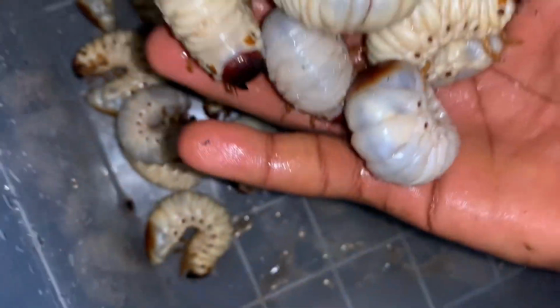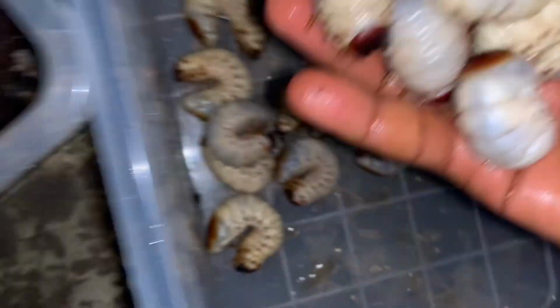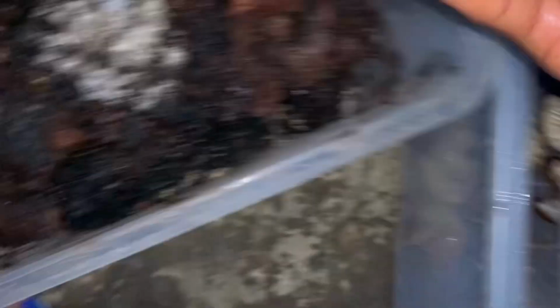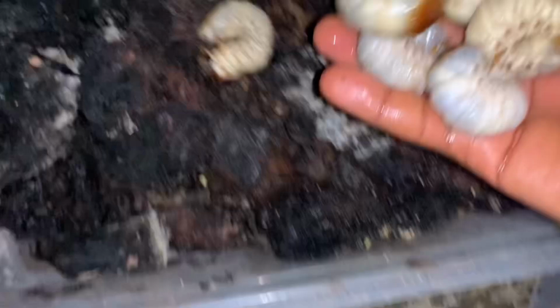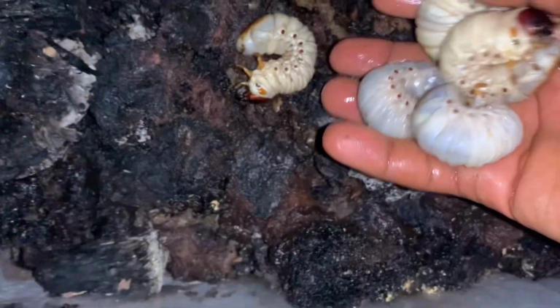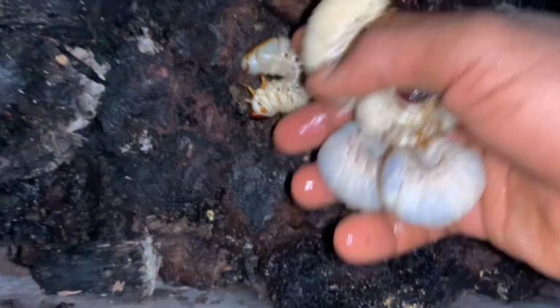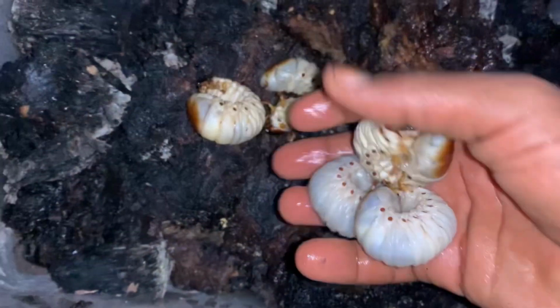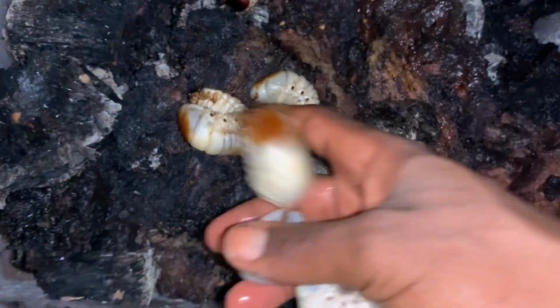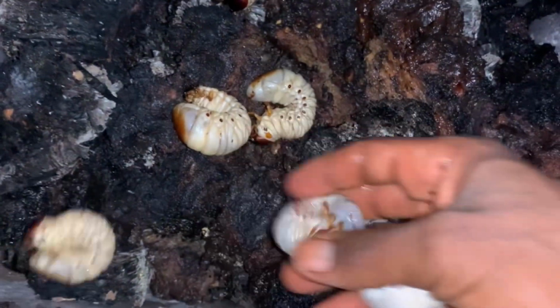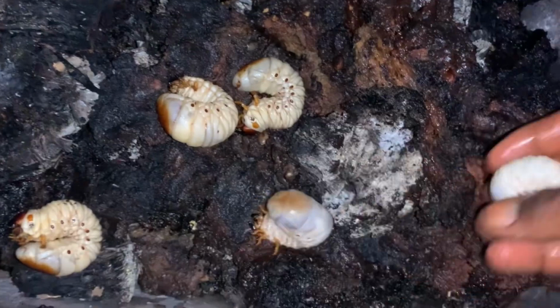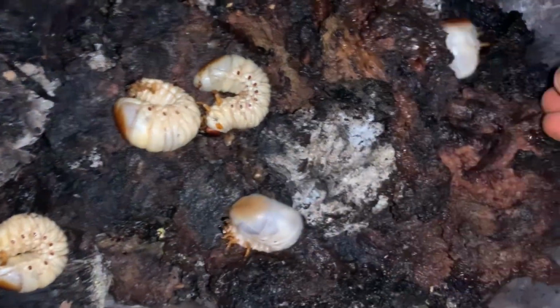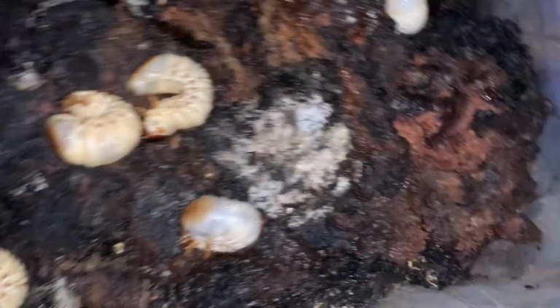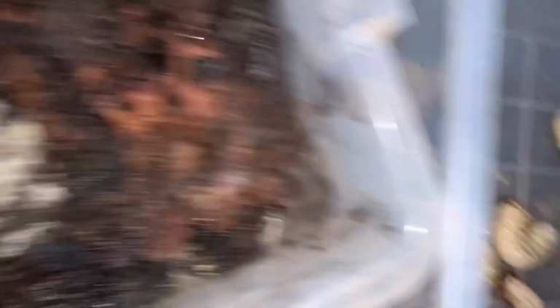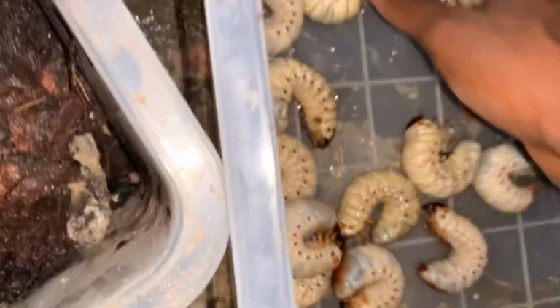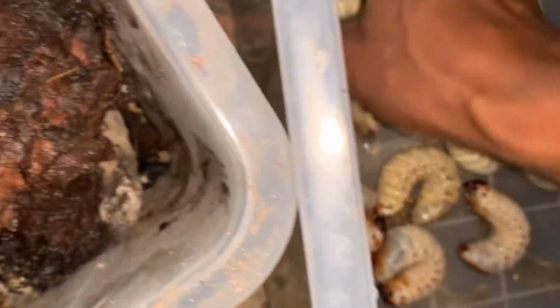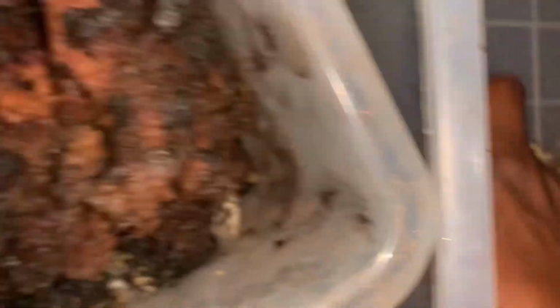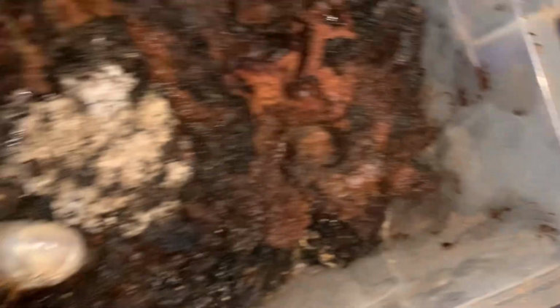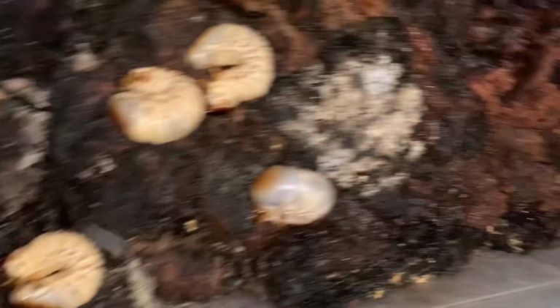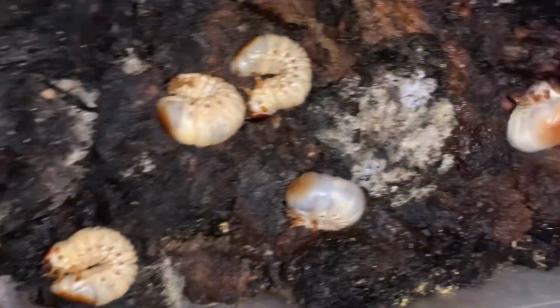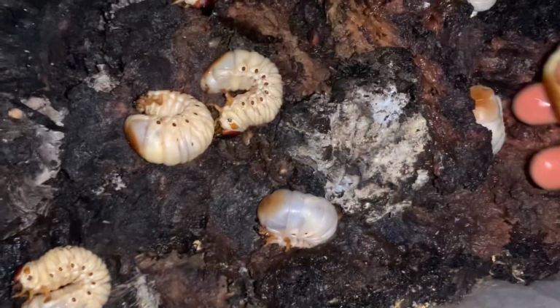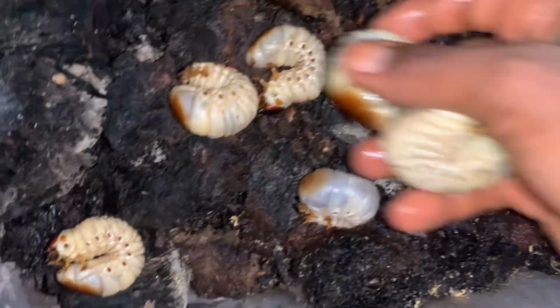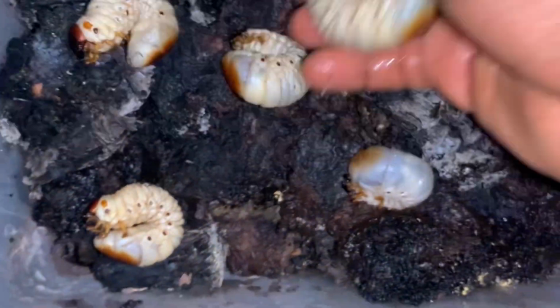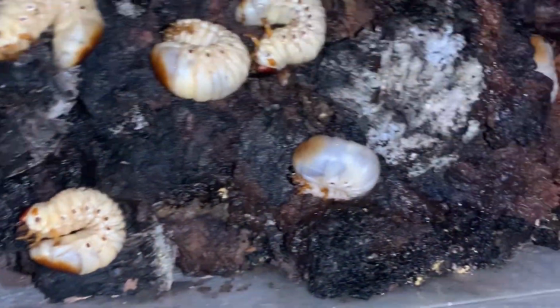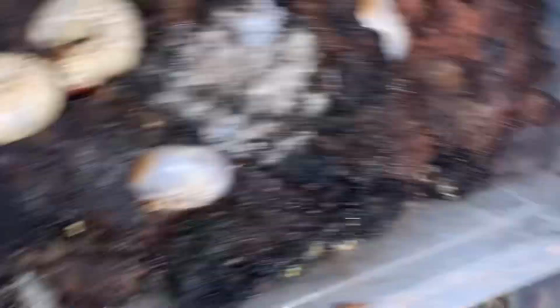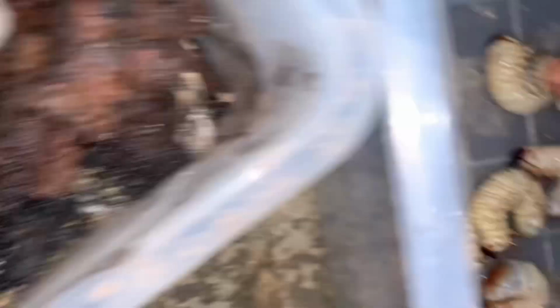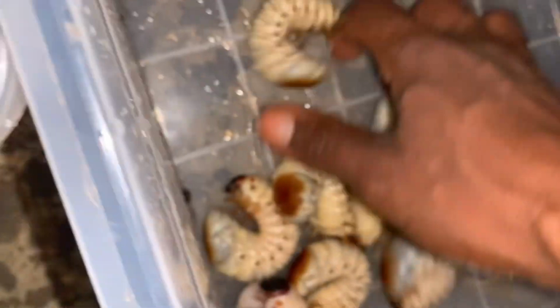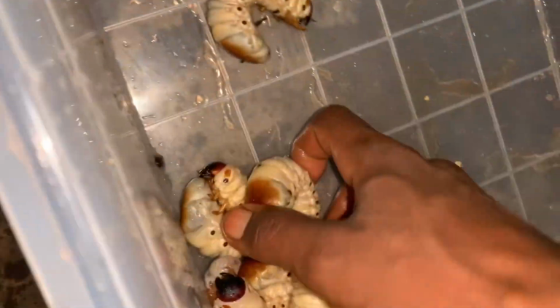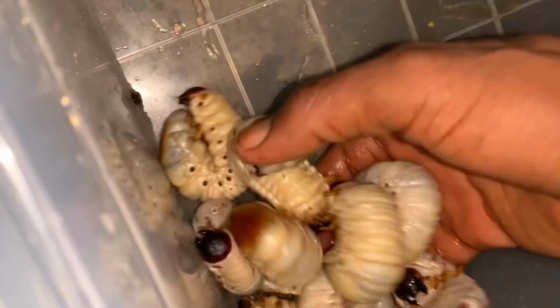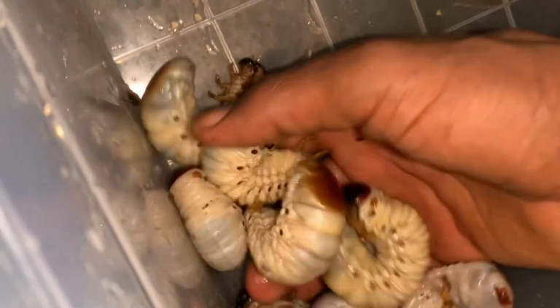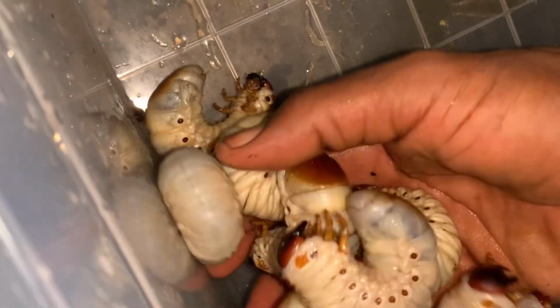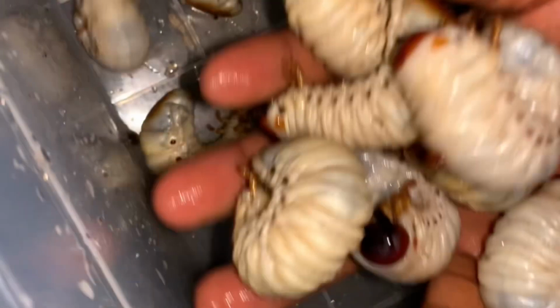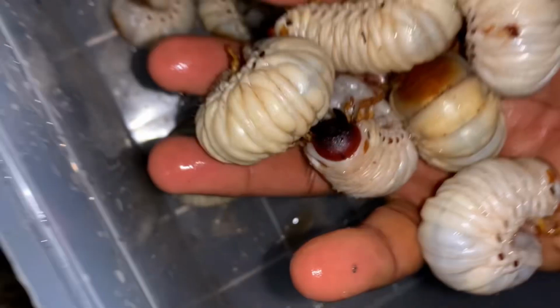These are some of the ones that we are breeding. Can you see? Look inside this box, this container — you see lots of Hercules beetle larvae. Let me show you.